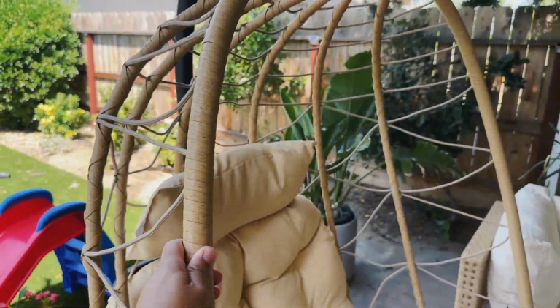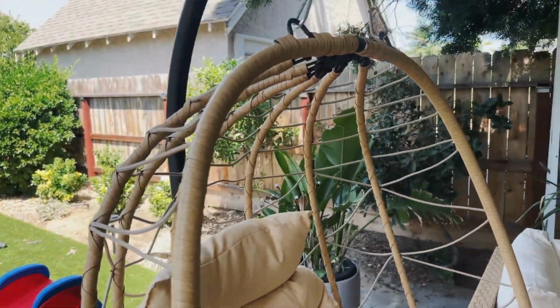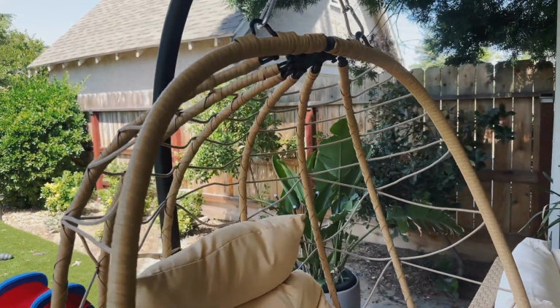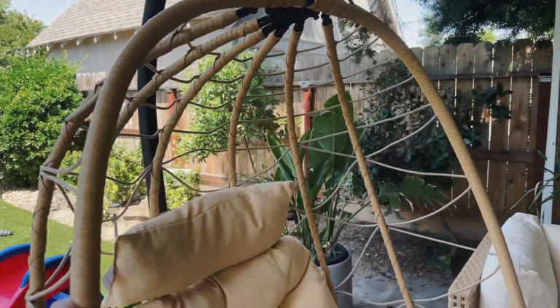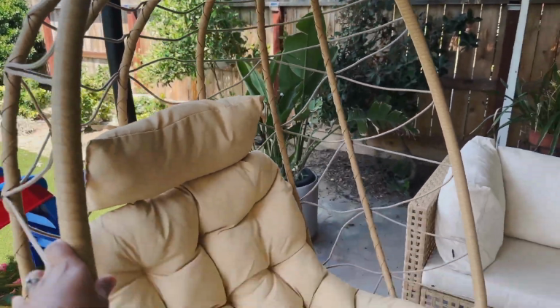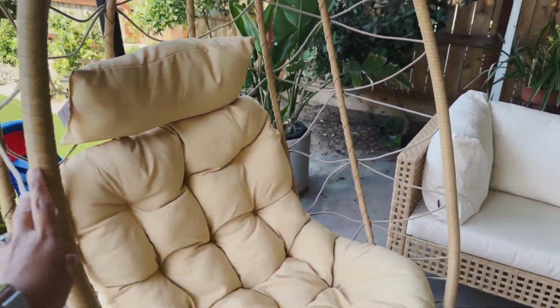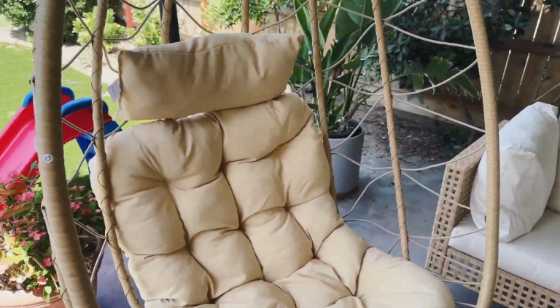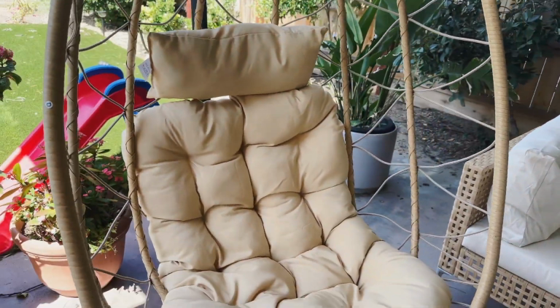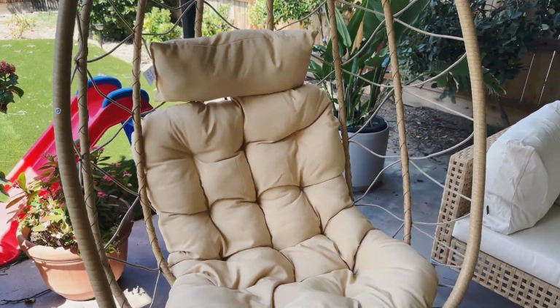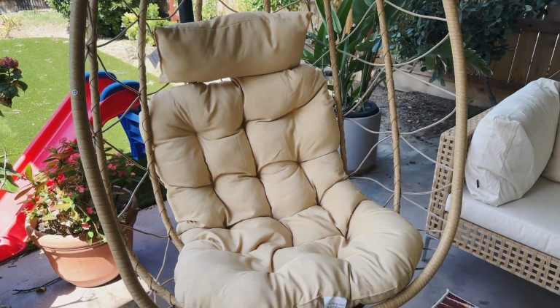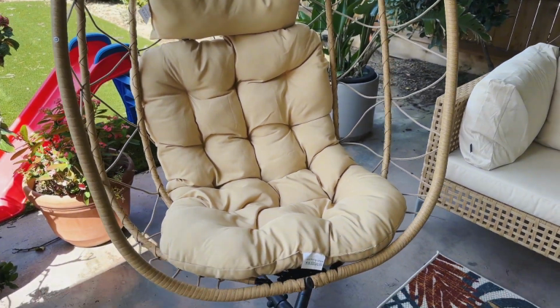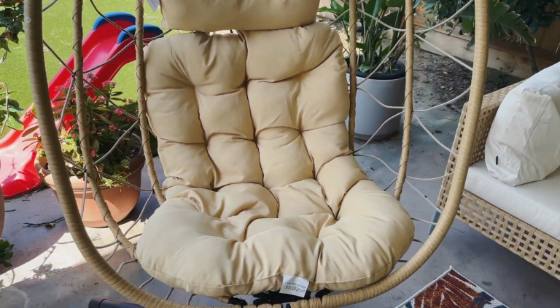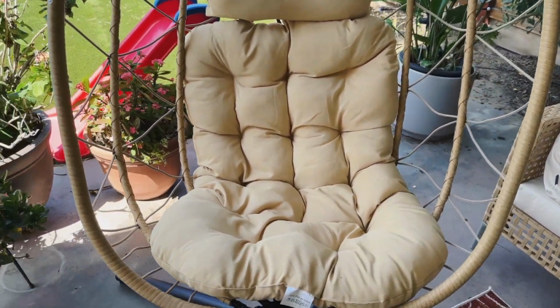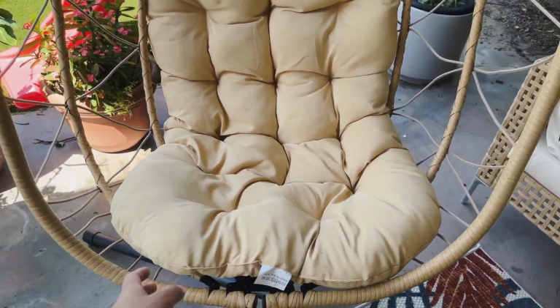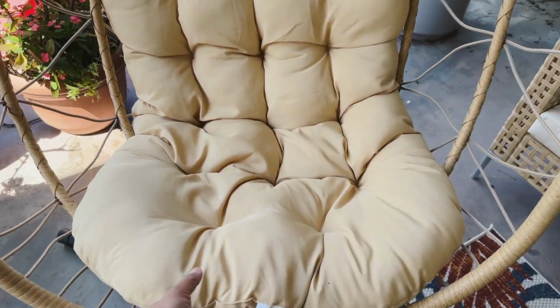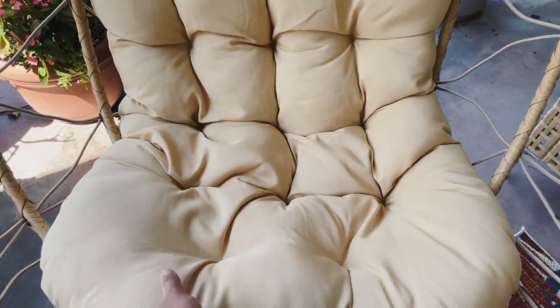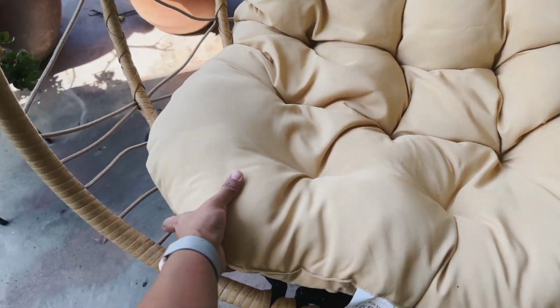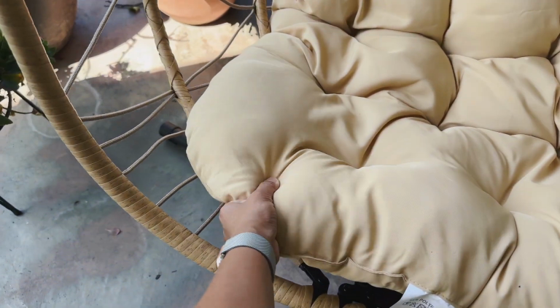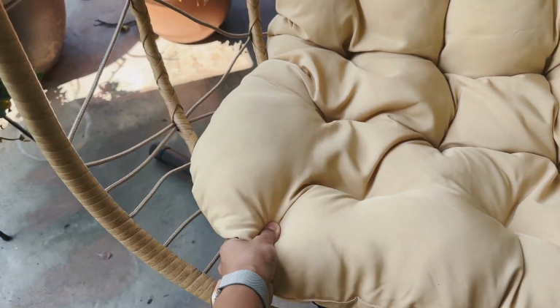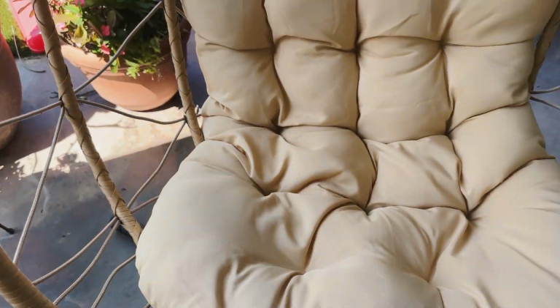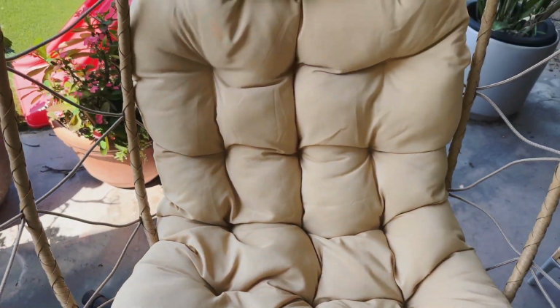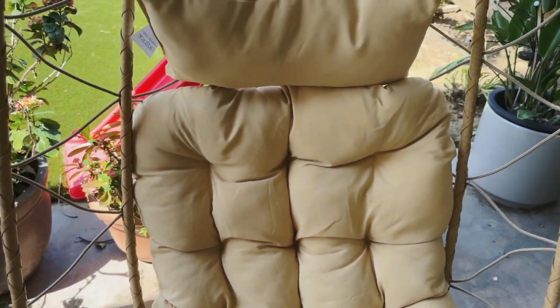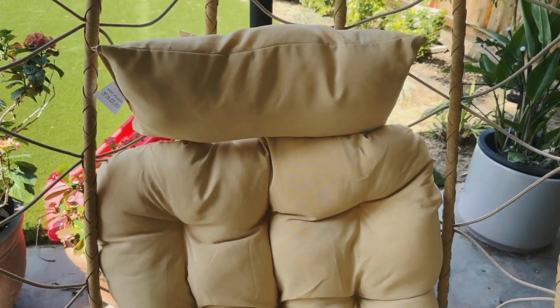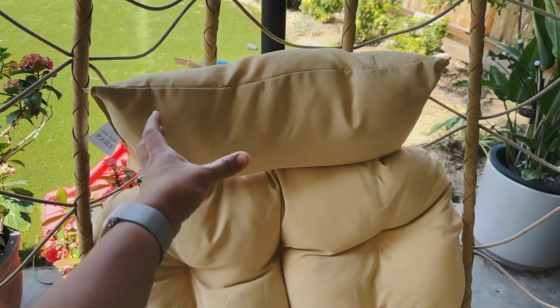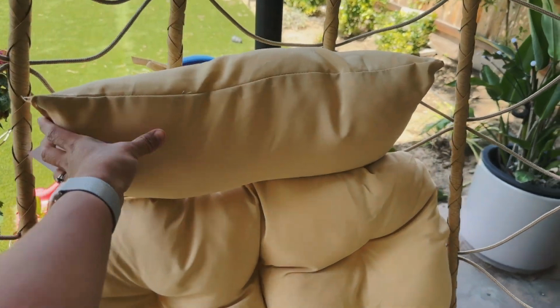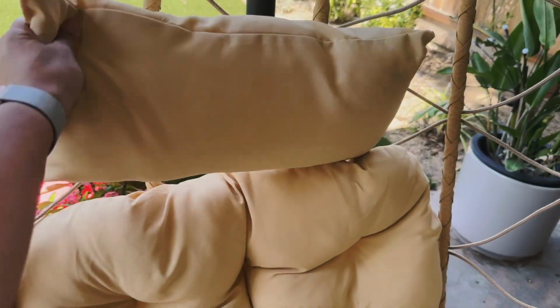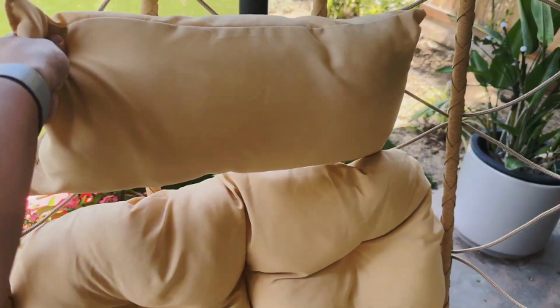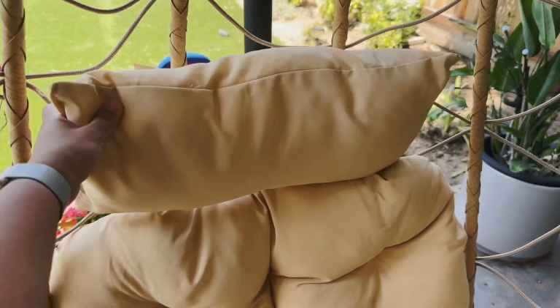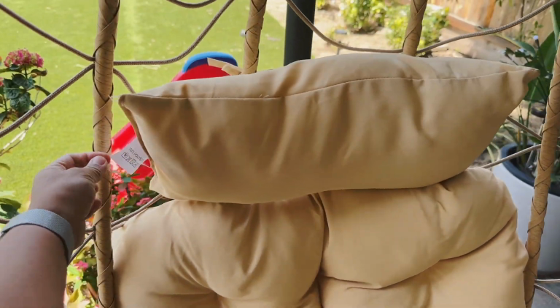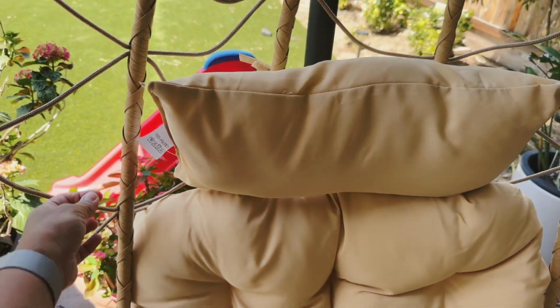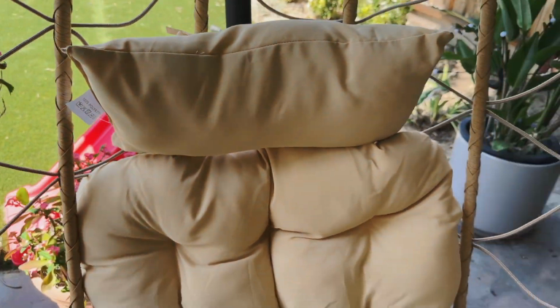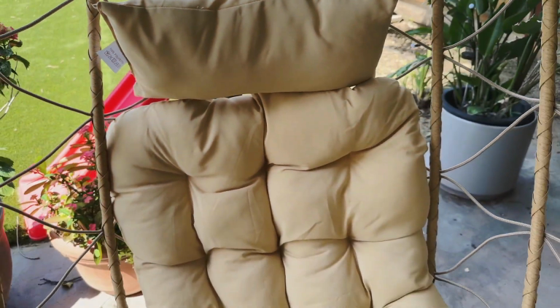The chair part itself was one solid piece — you just fold it all out, so that was easy. The cushions are two separate pieces that you just tie on to the back of the chair. You got the sitting cushion and then you have the headrest right here. You have to cut these tags off still.